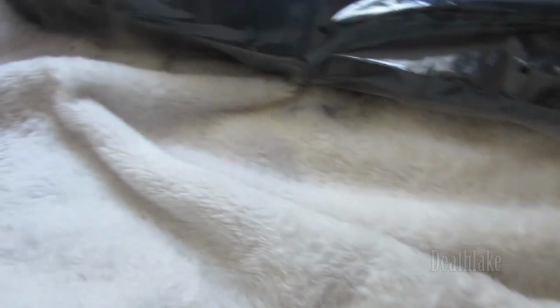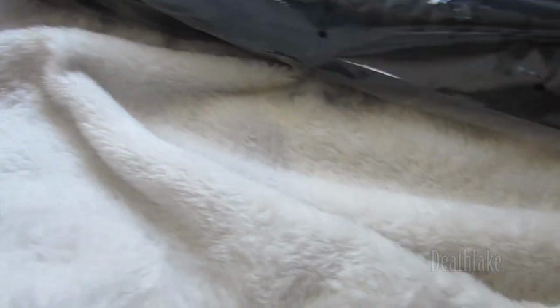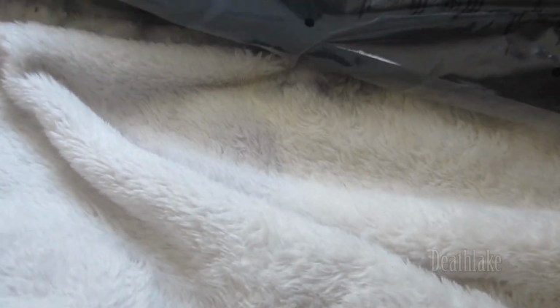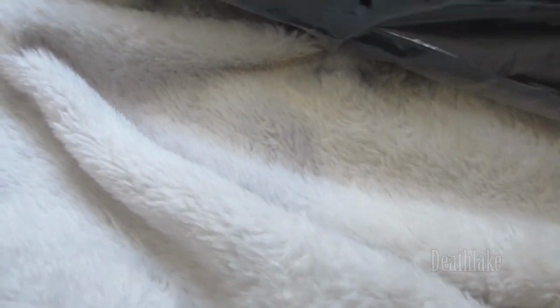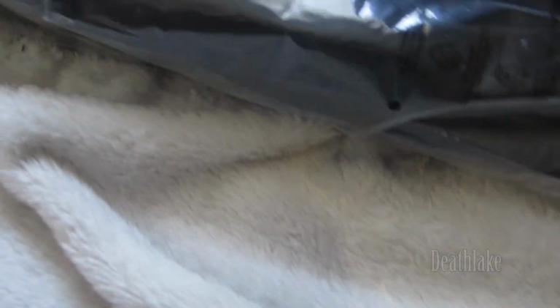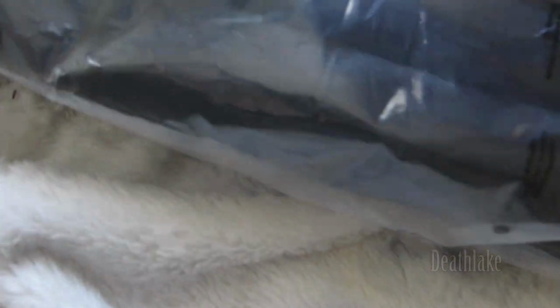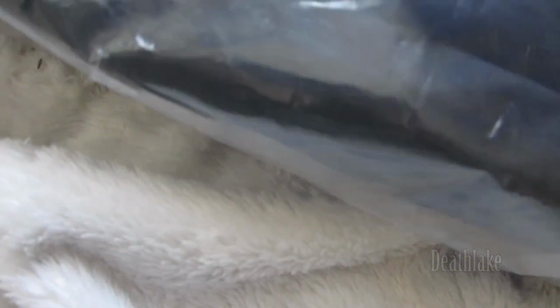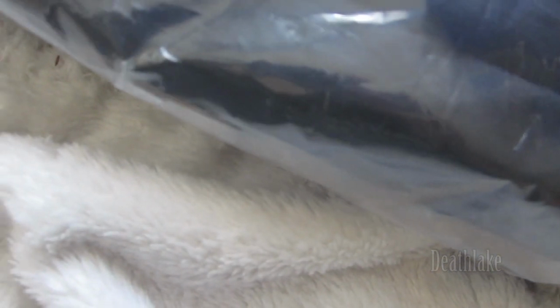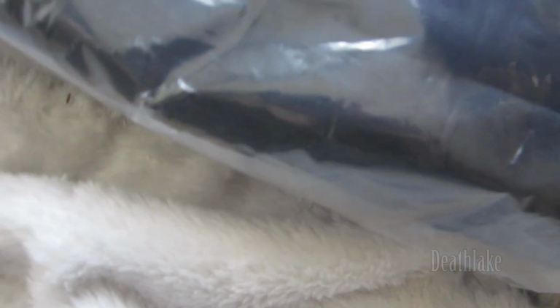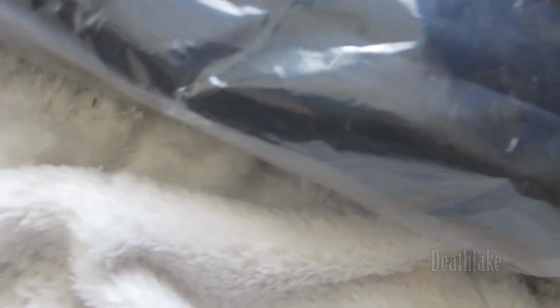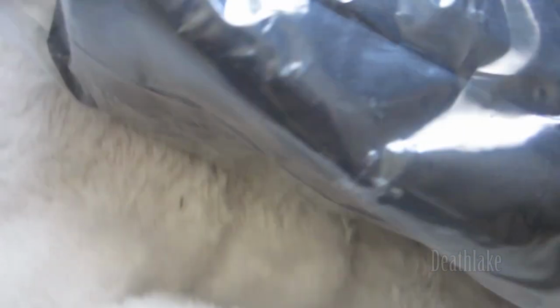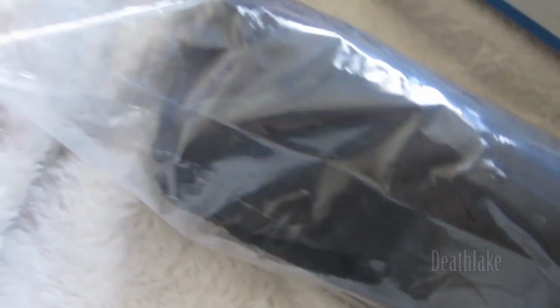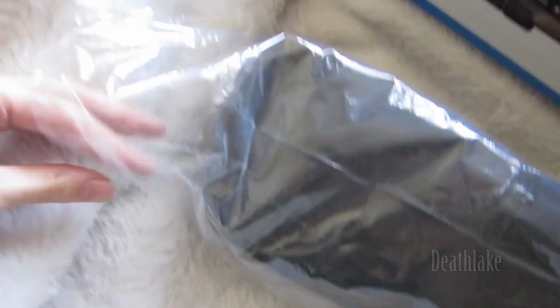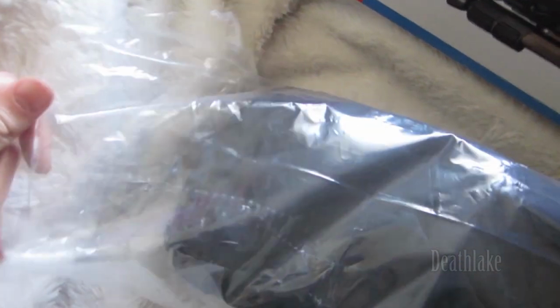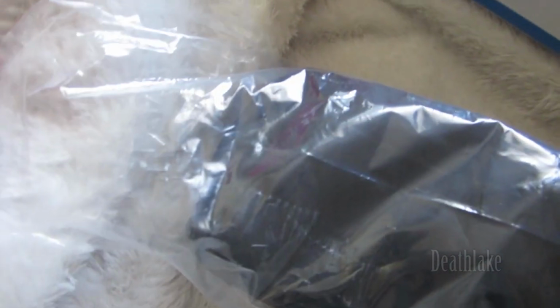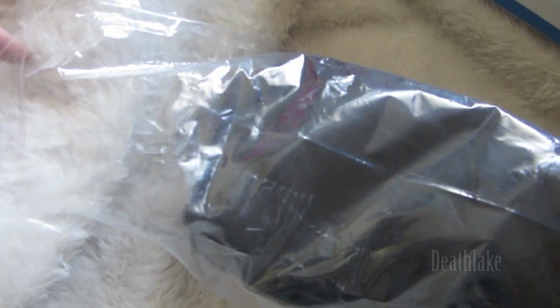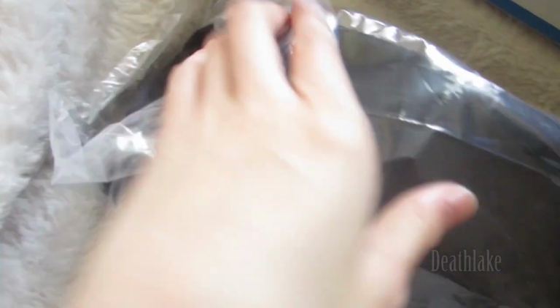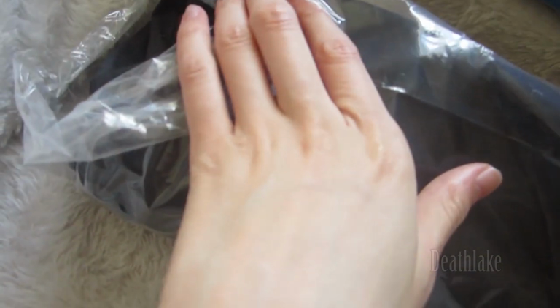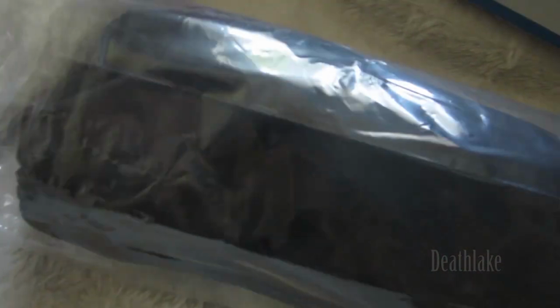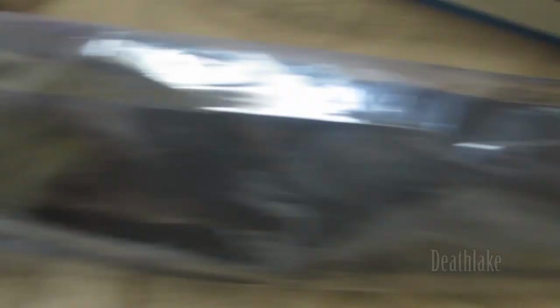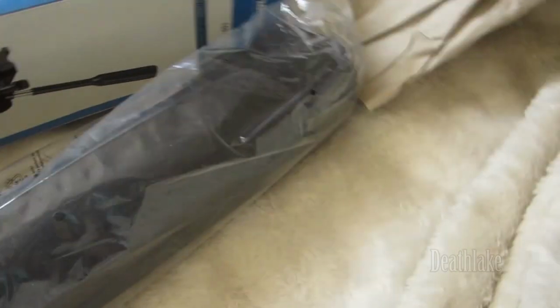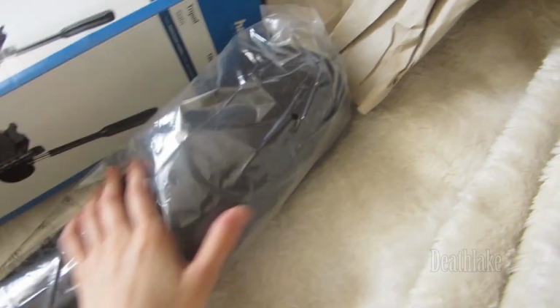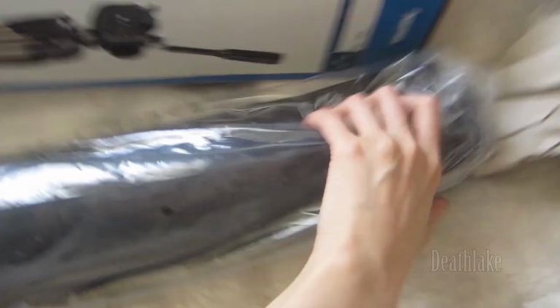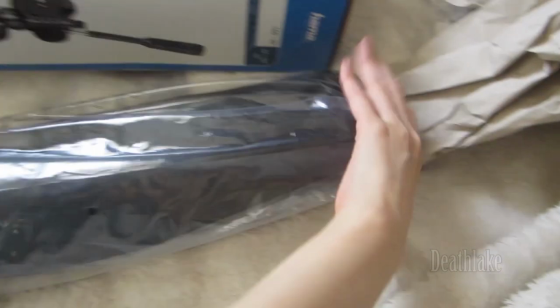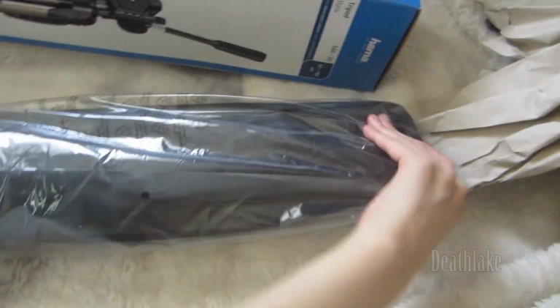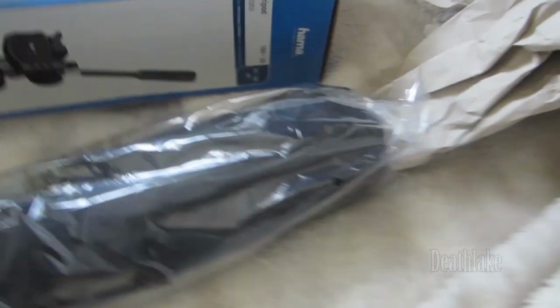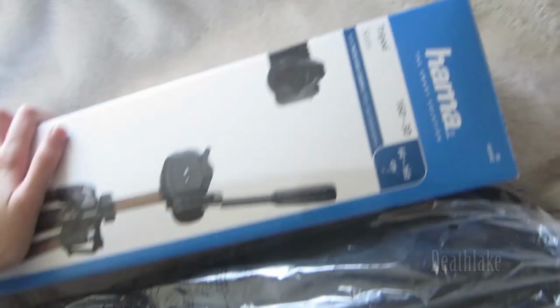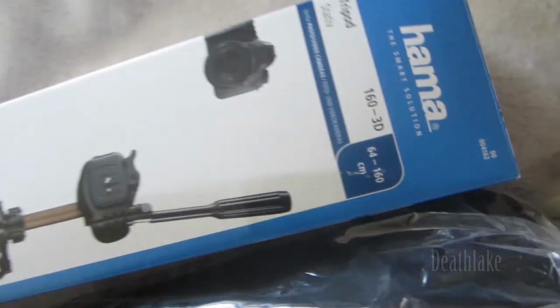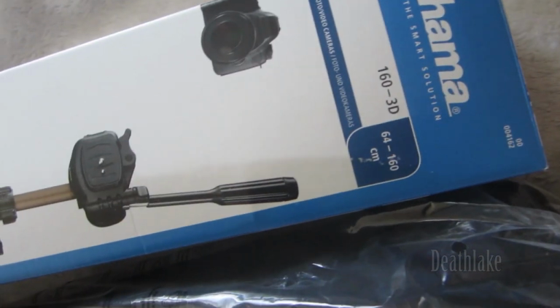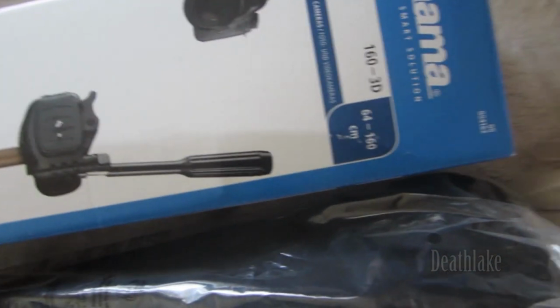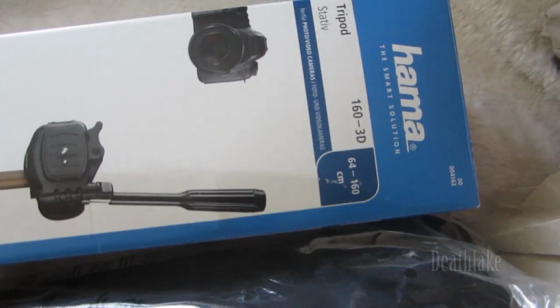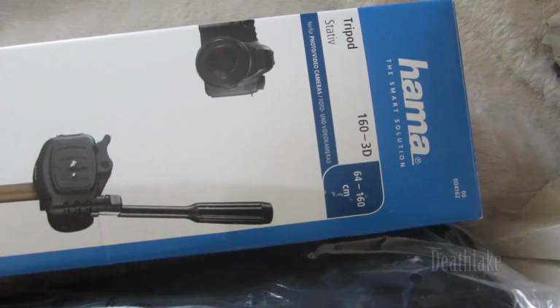I am not too sure if the plastic was supposed to be sealed — it was open. So this is 160cm.